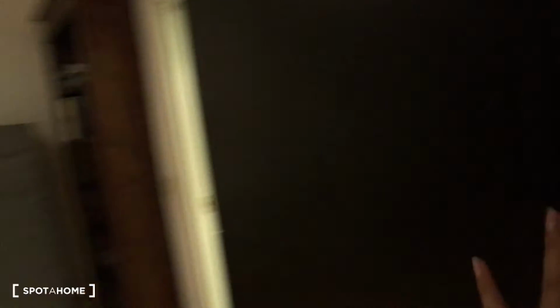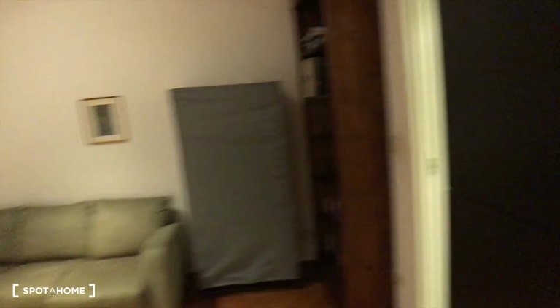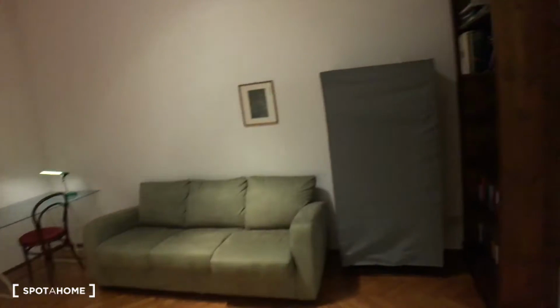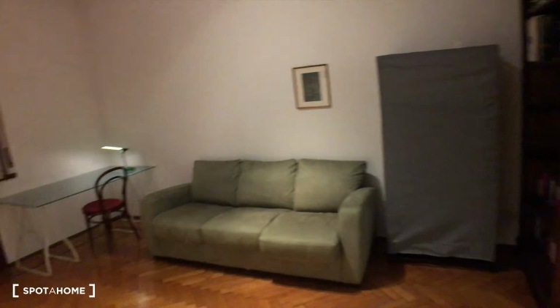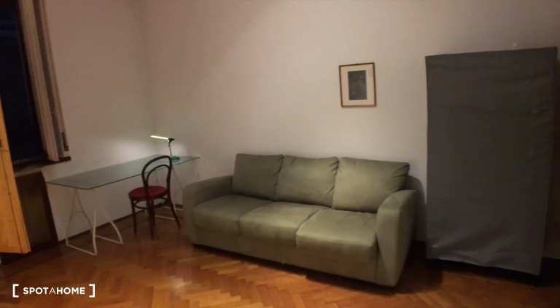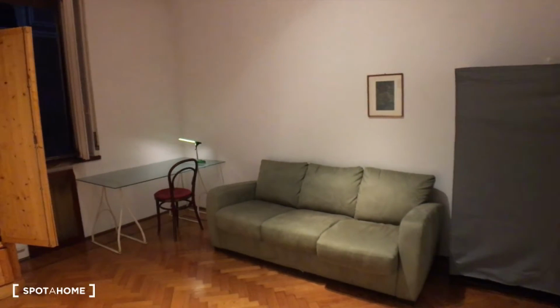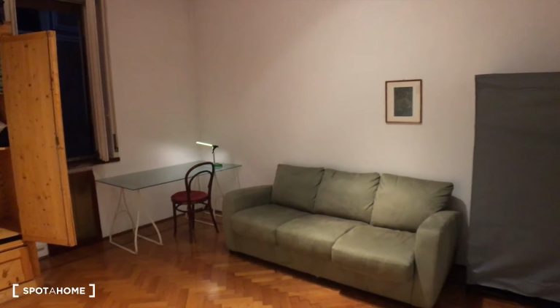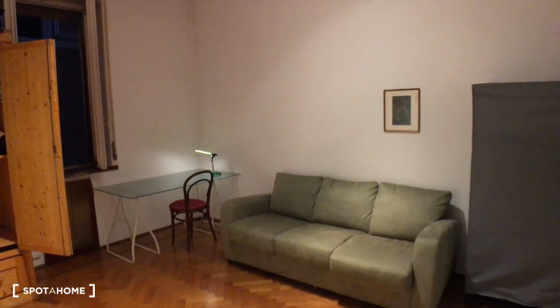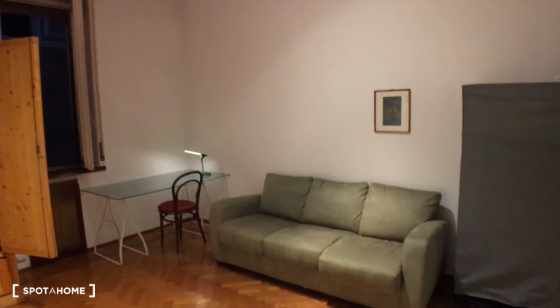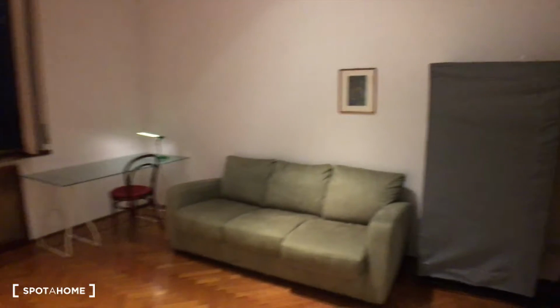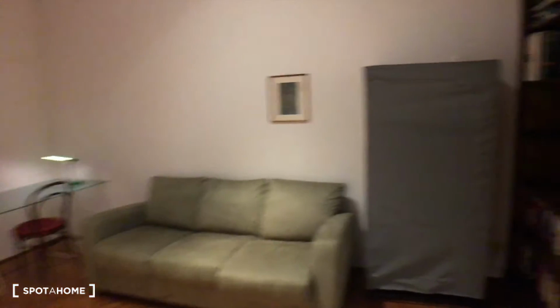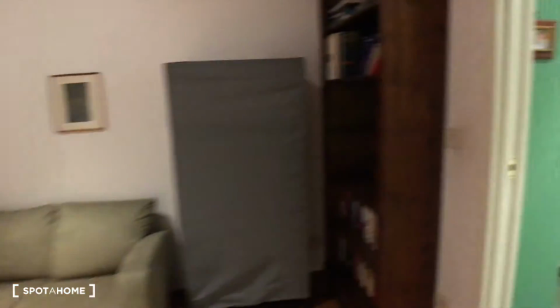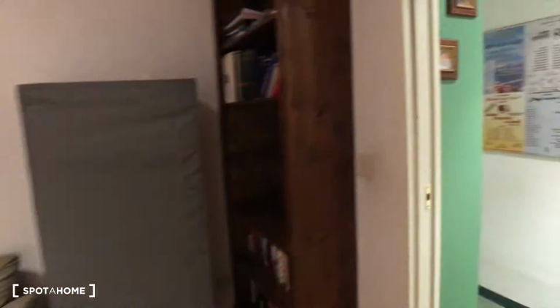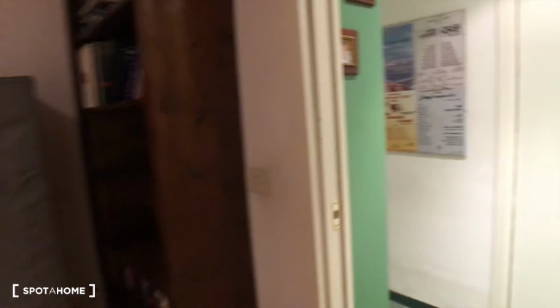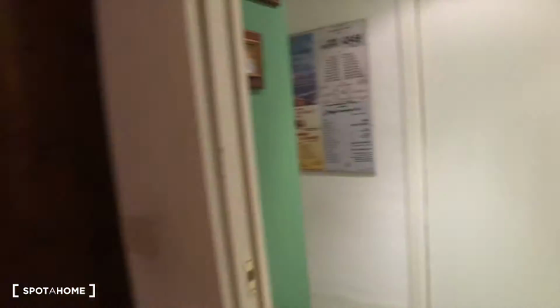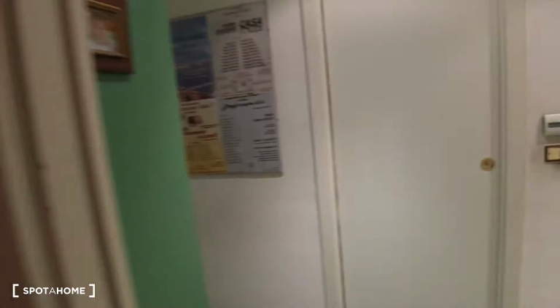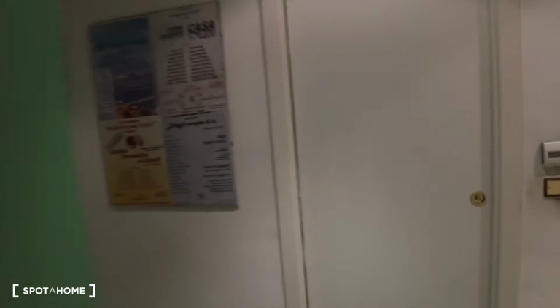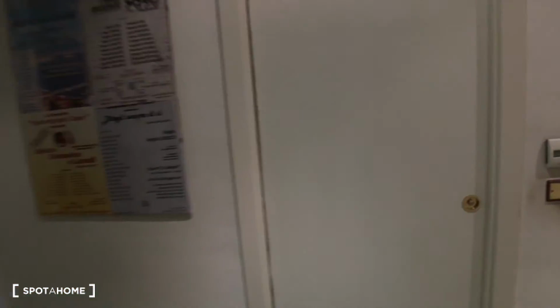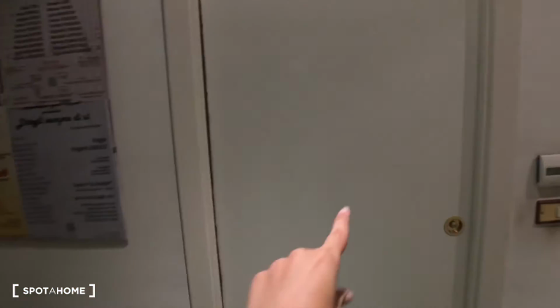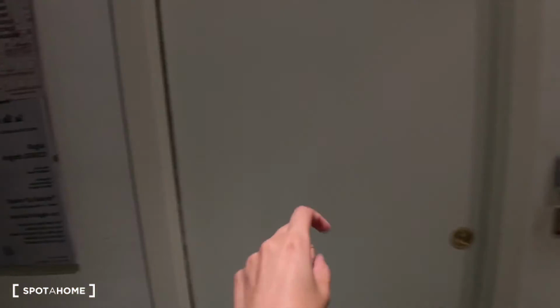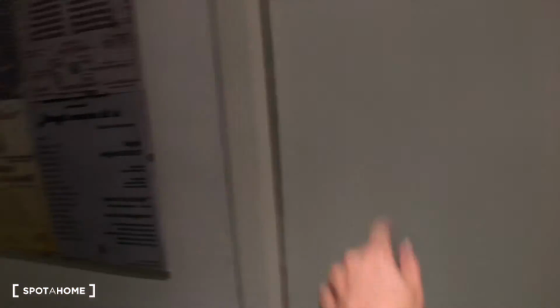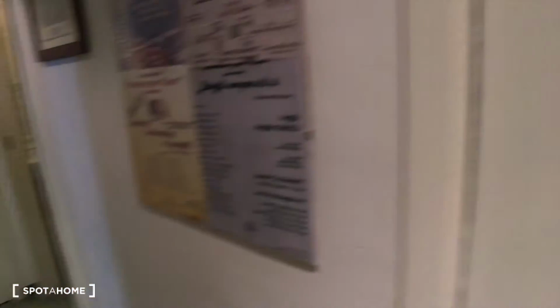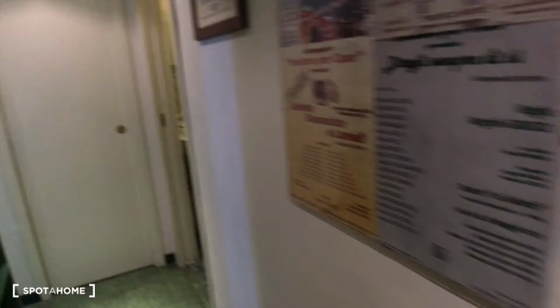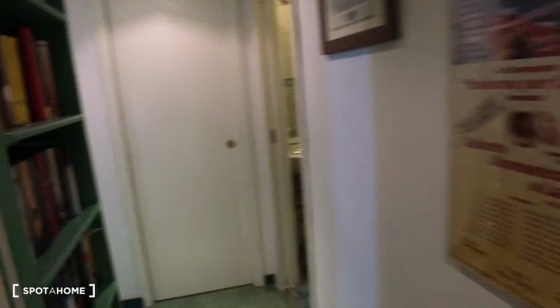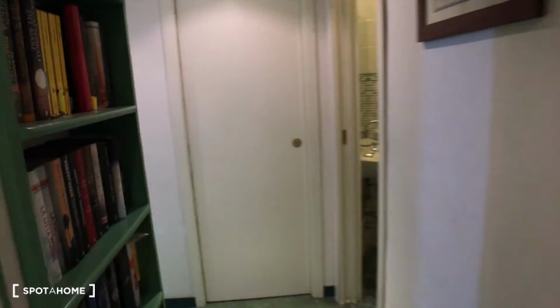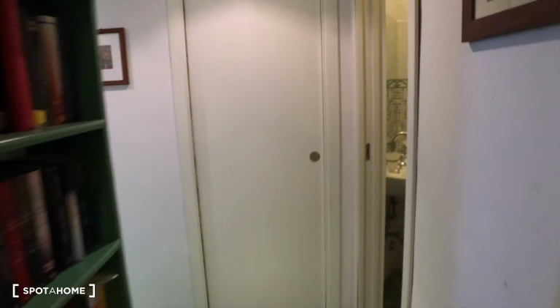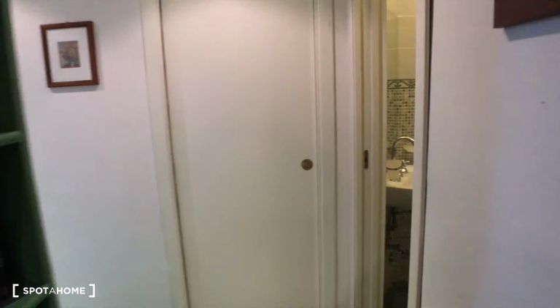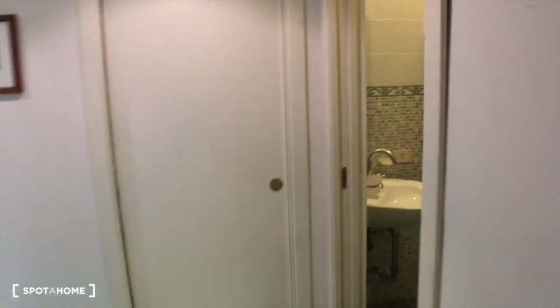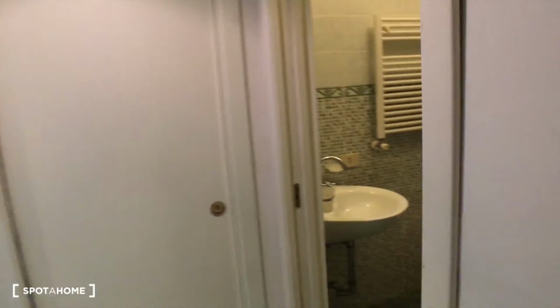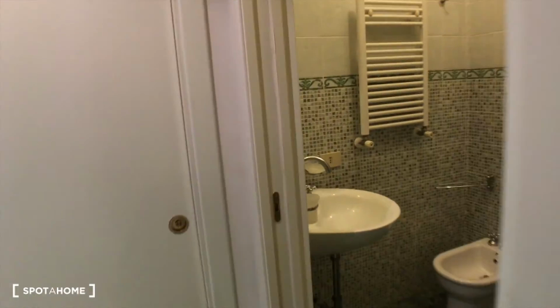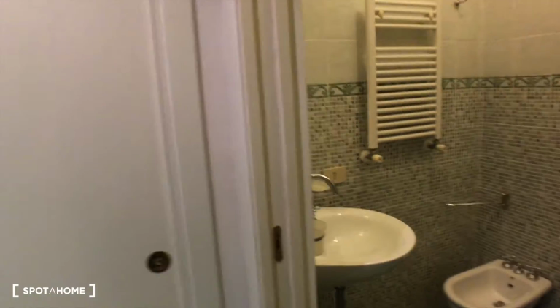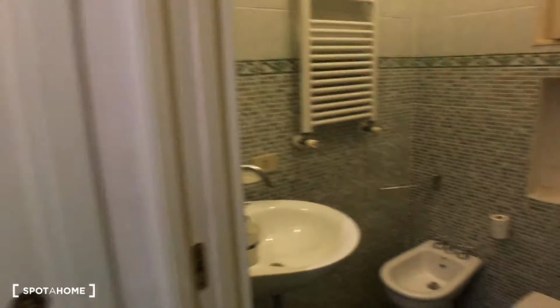And this is the bathroom. Now let's check the rest of the house. This is the landlord's bathroom. And then if you go here, you find your bathroom.